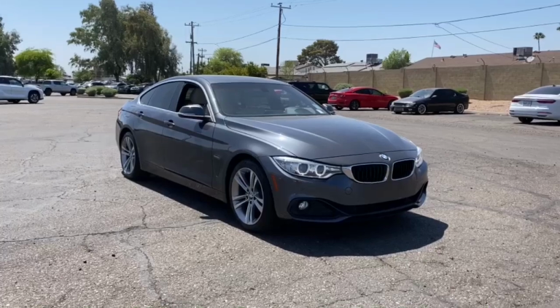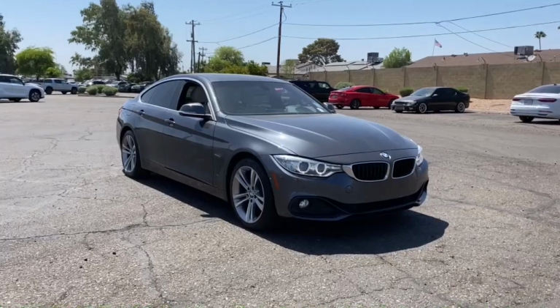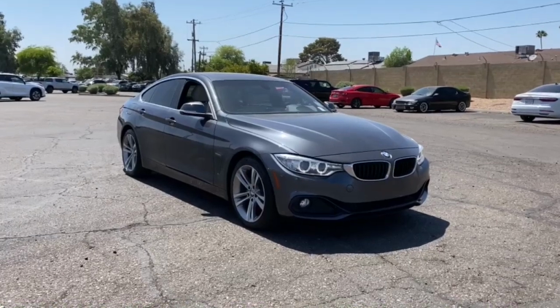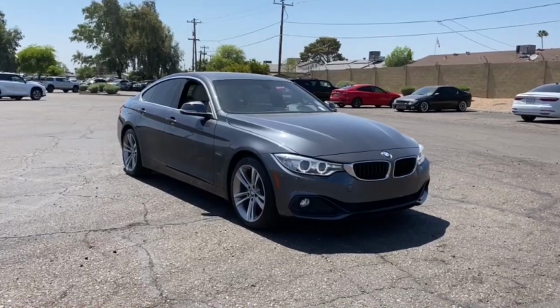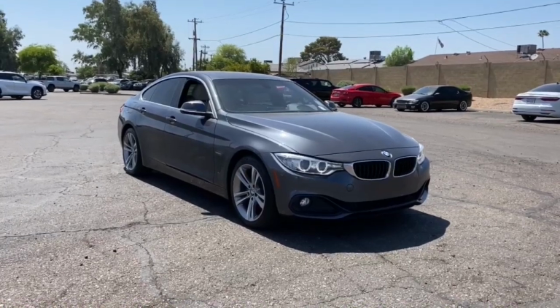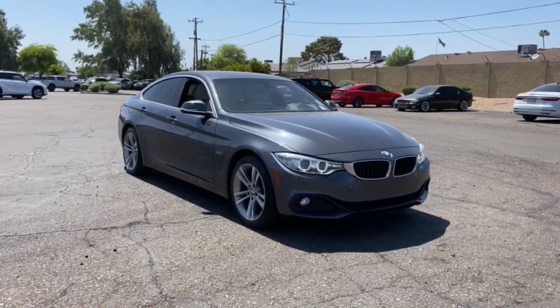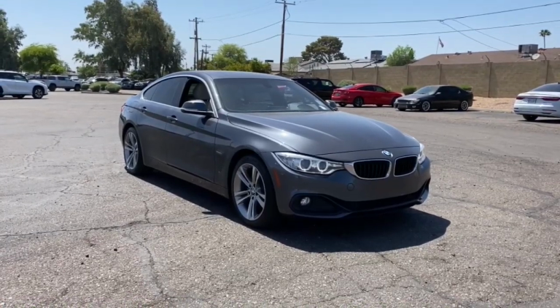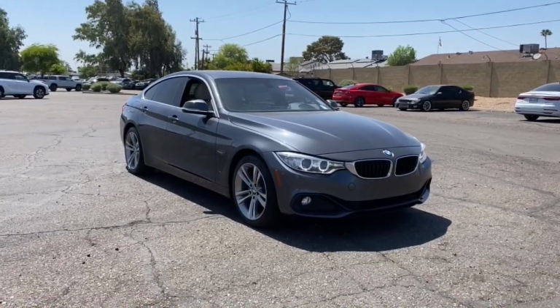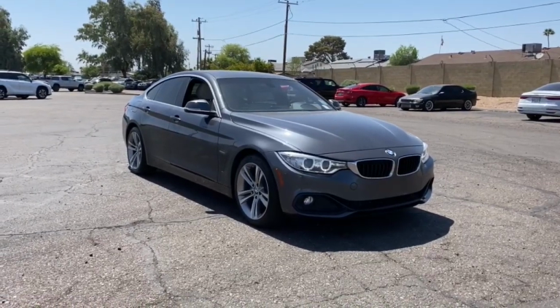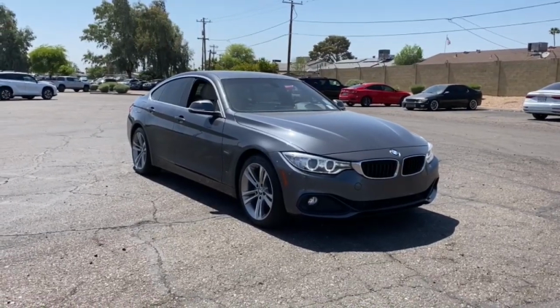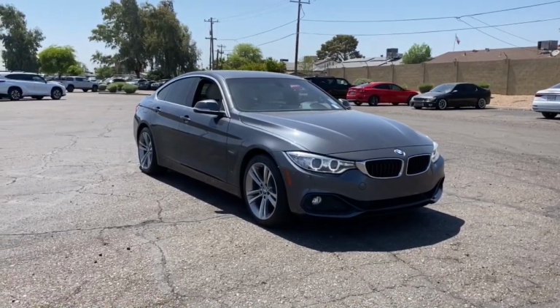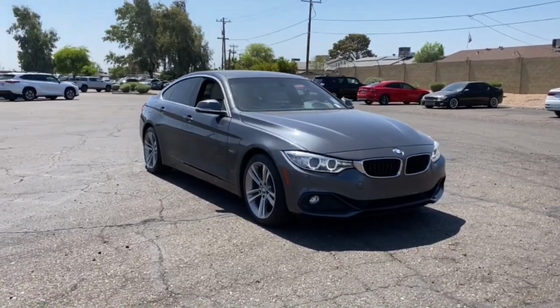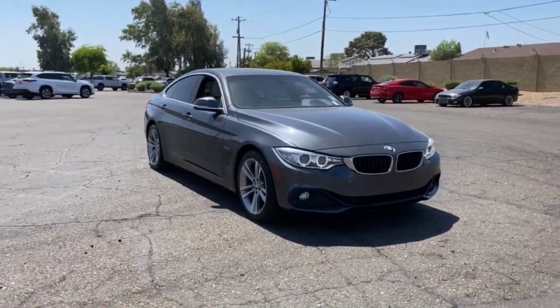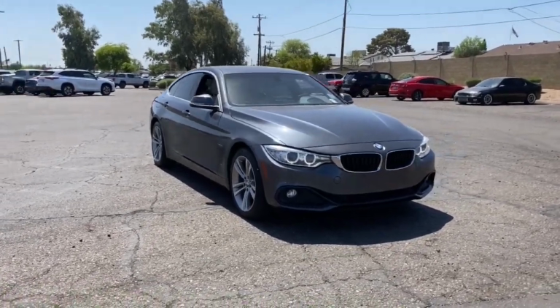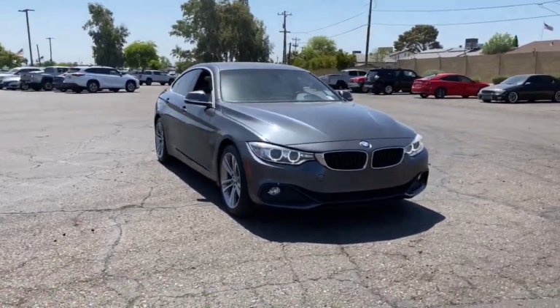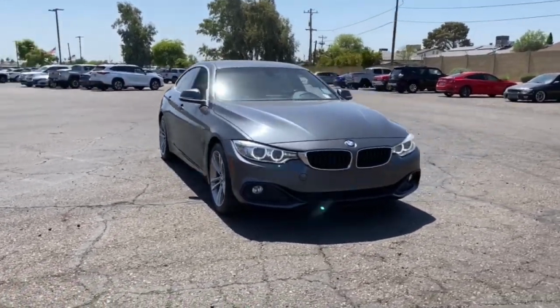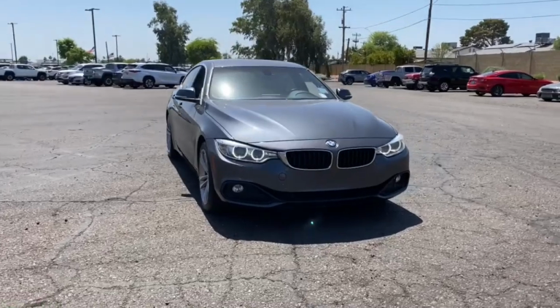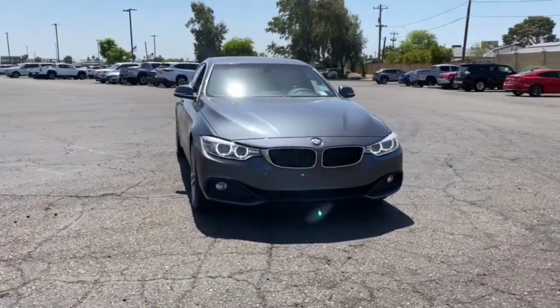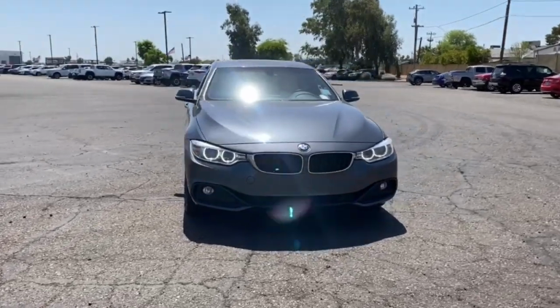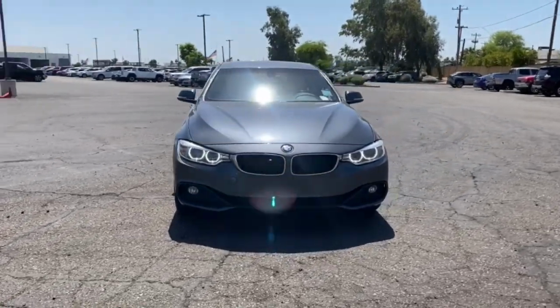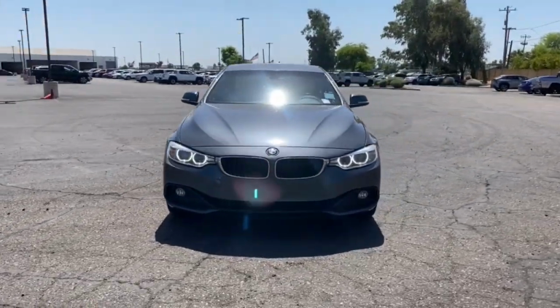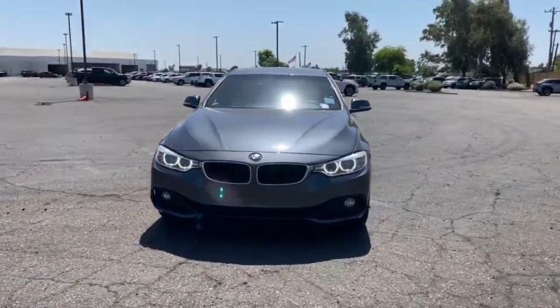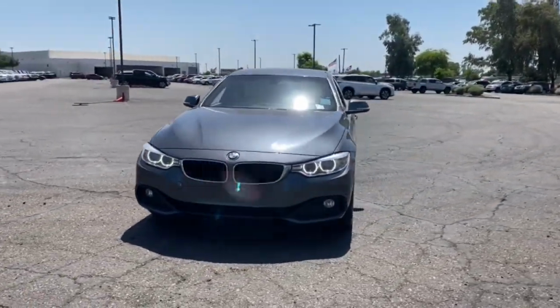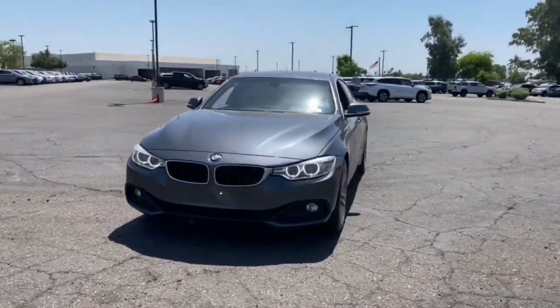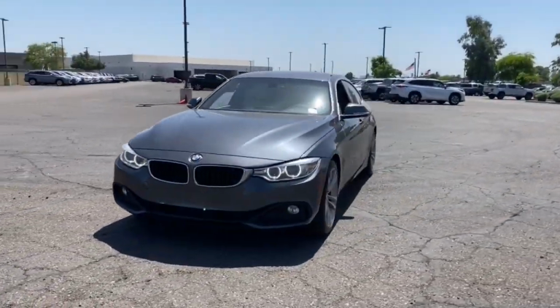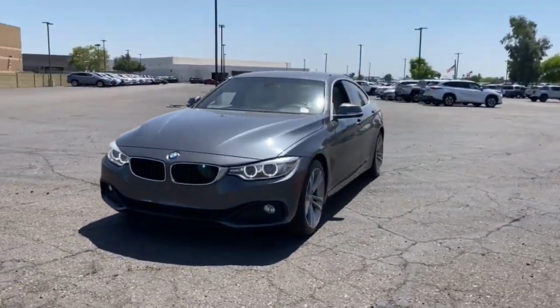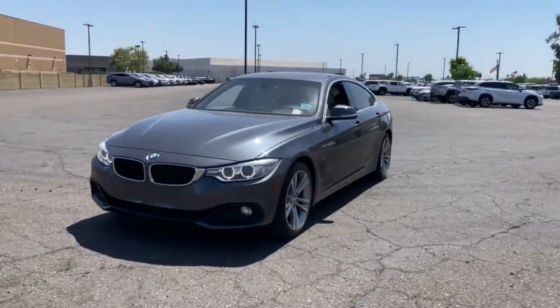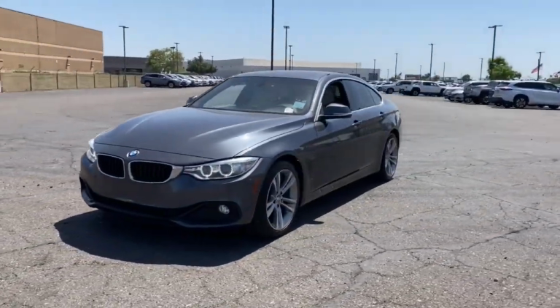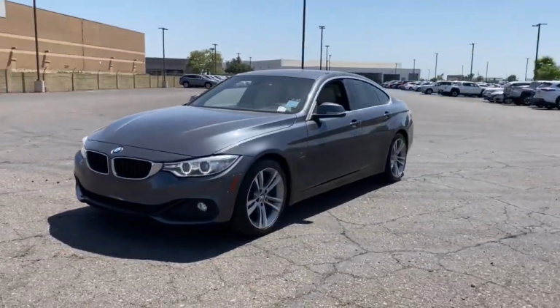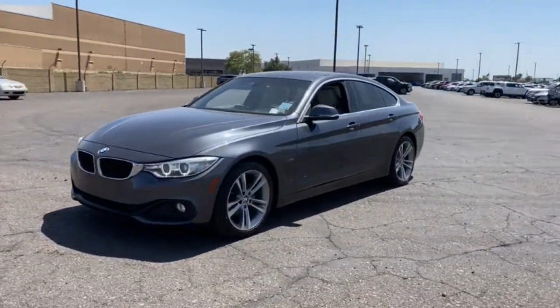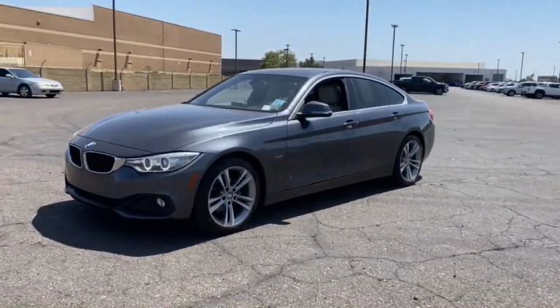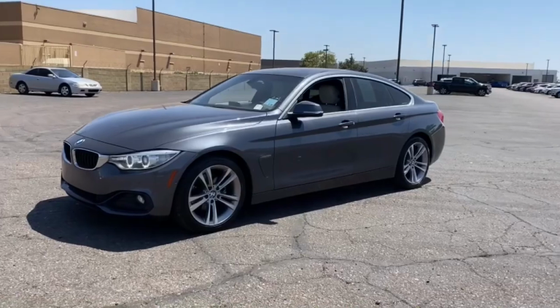You'll have love at first sight with the 2017 BMW 4 Series. With less than 90,000 miles on the odometer, this vehicle provides excellent value.